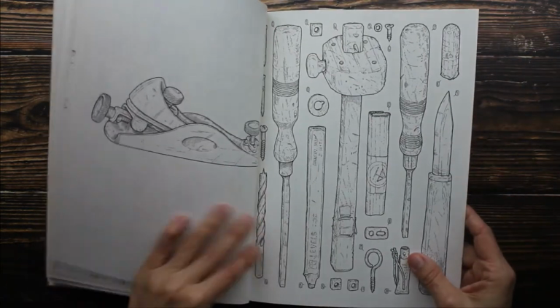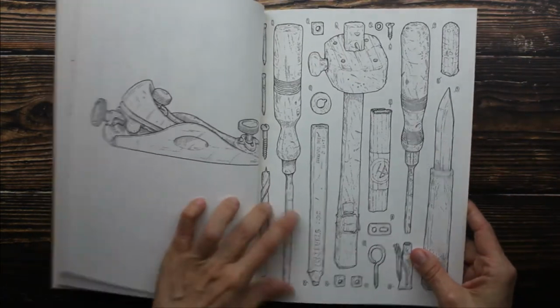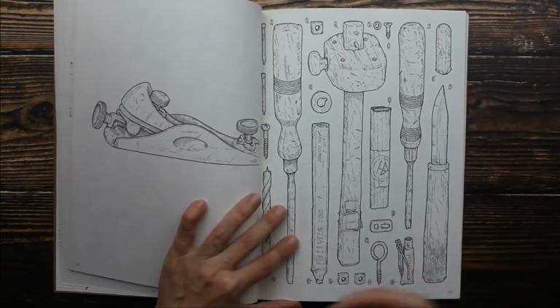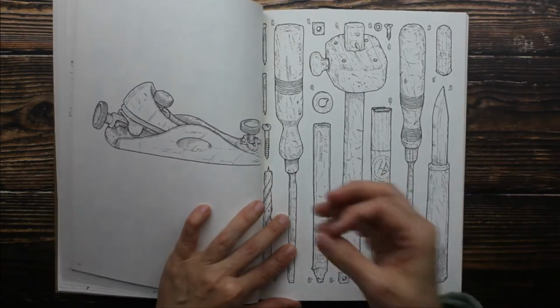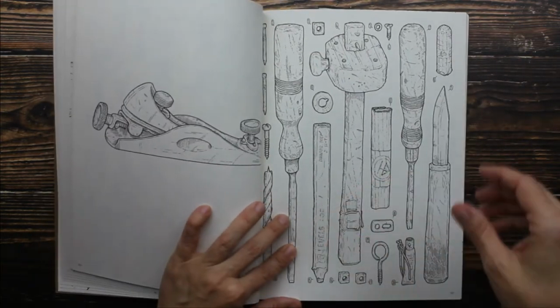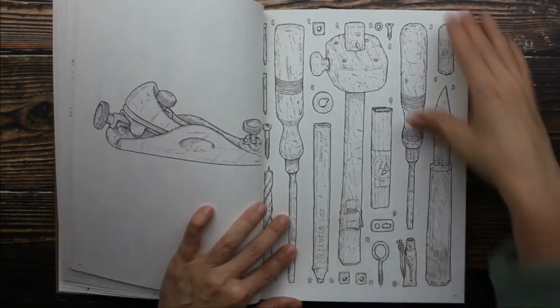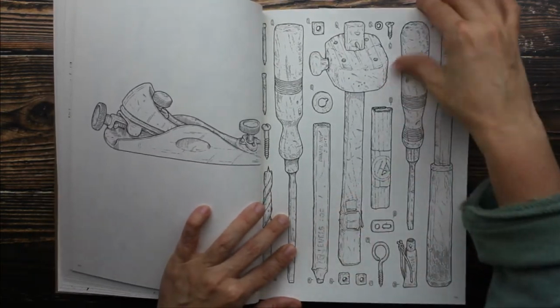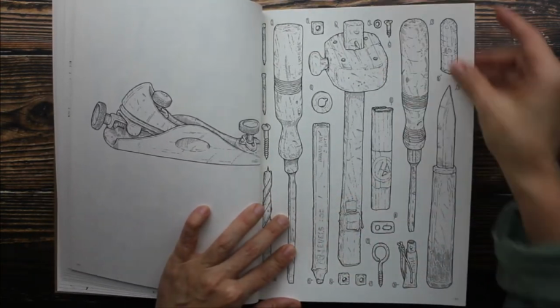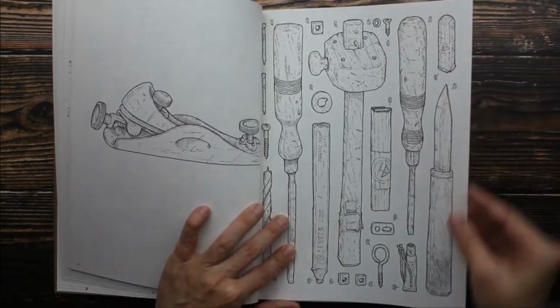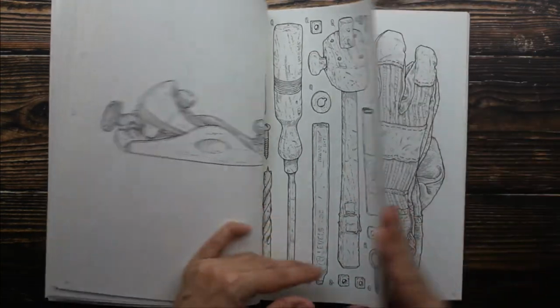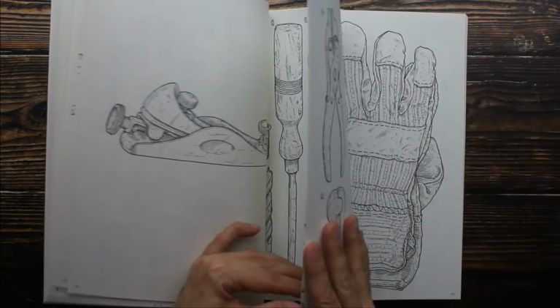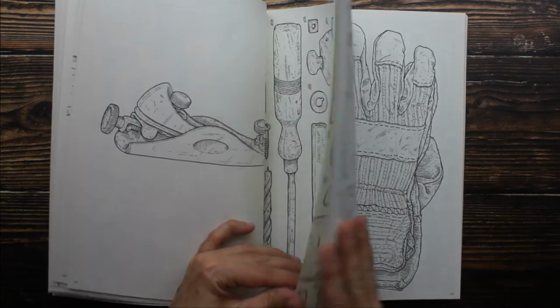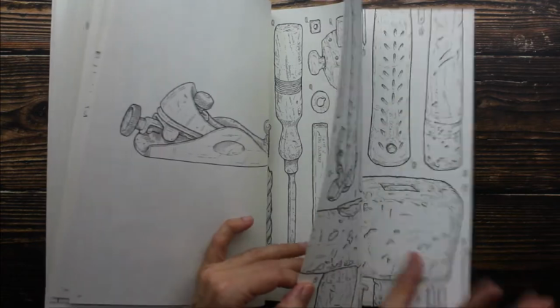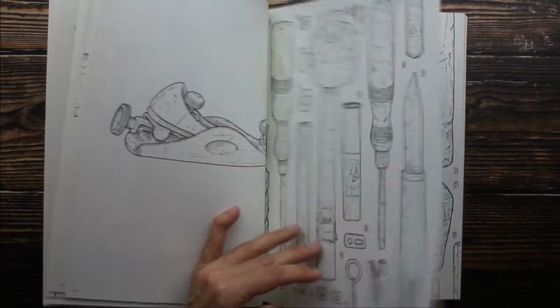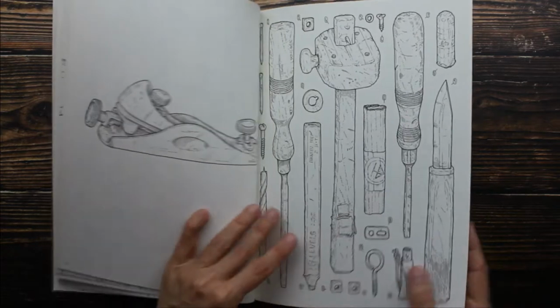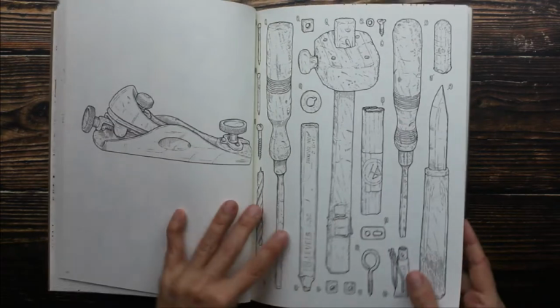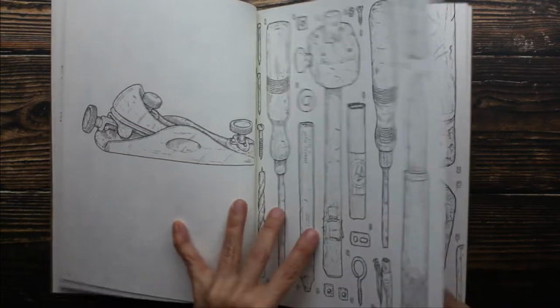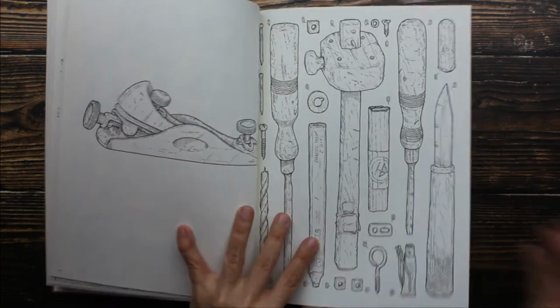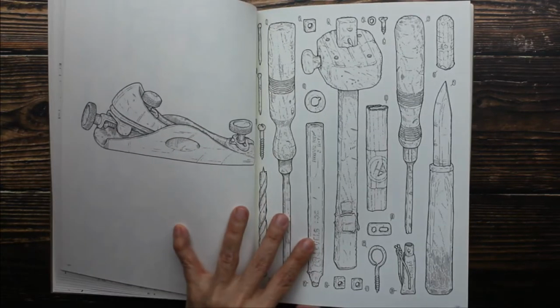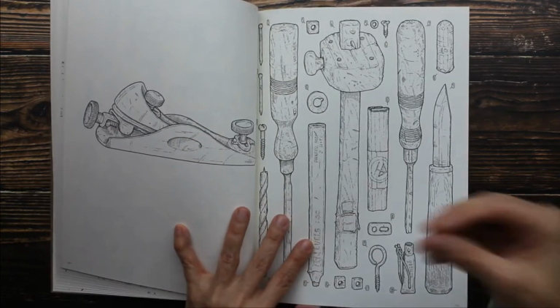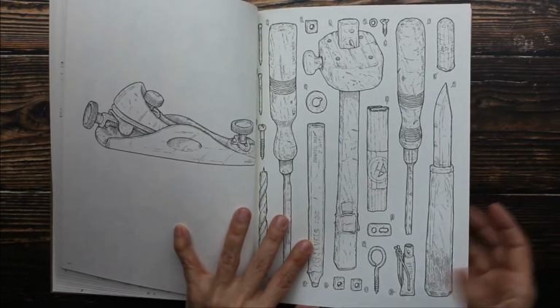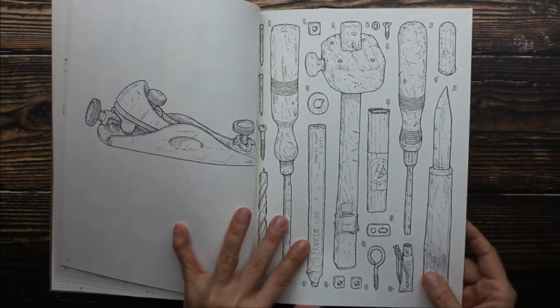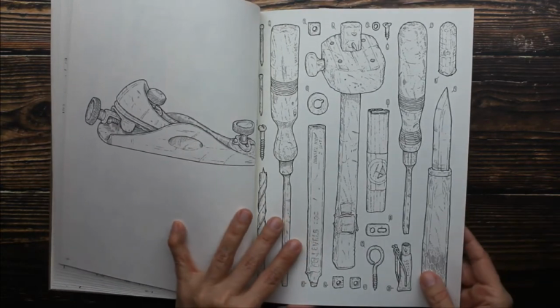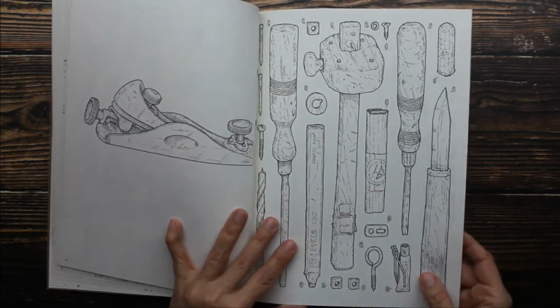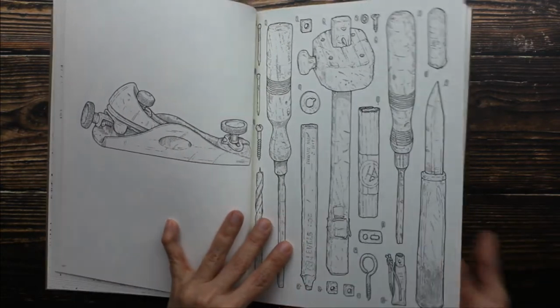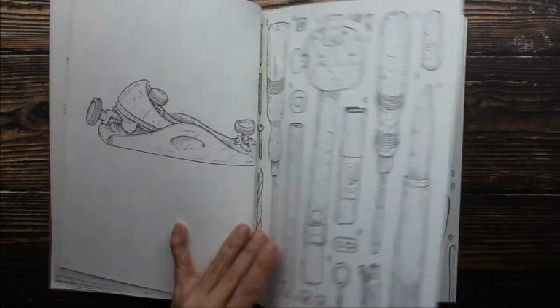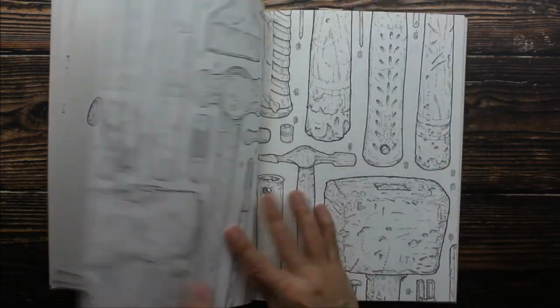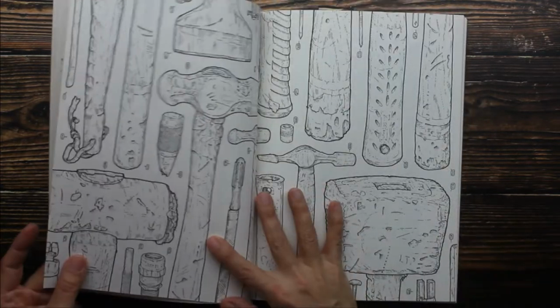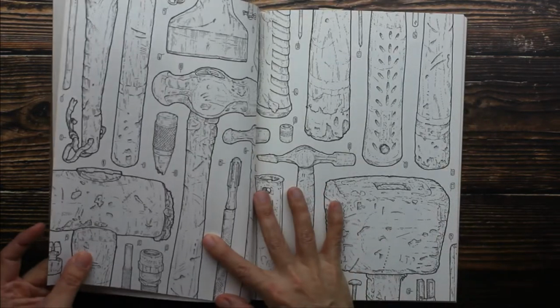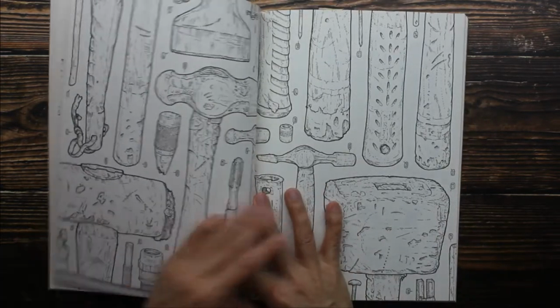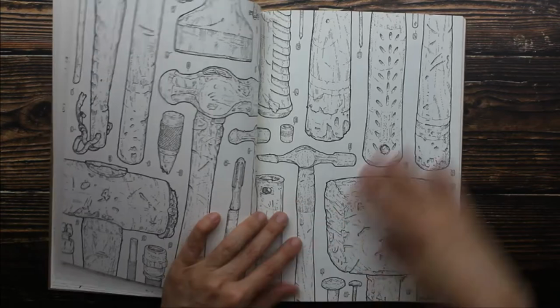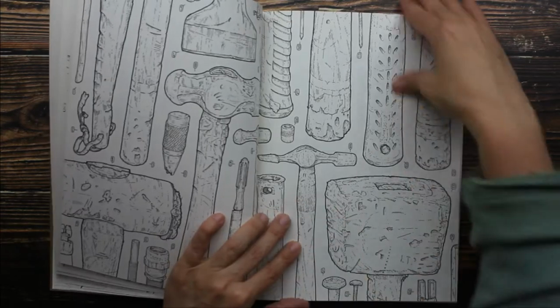The paper is so thick. I keep thinking that I'm grabbing several pages but I hope it's just one.